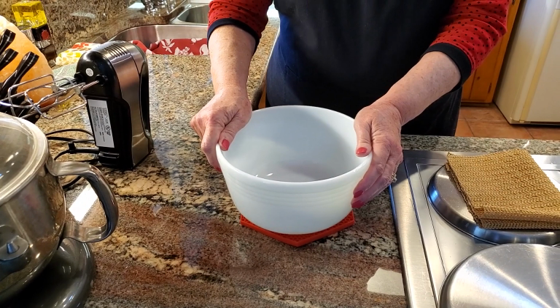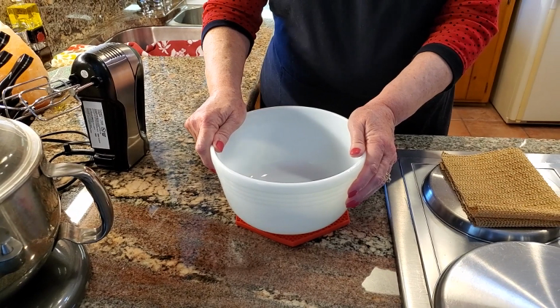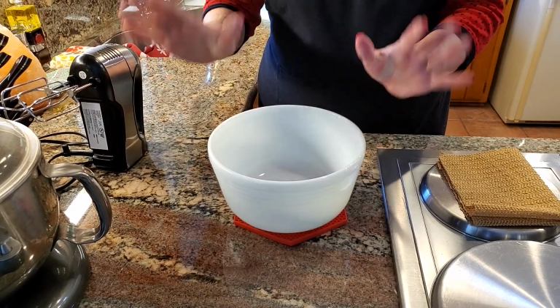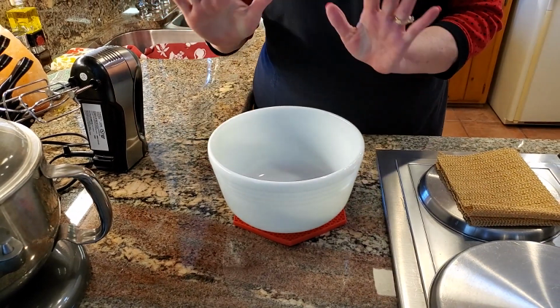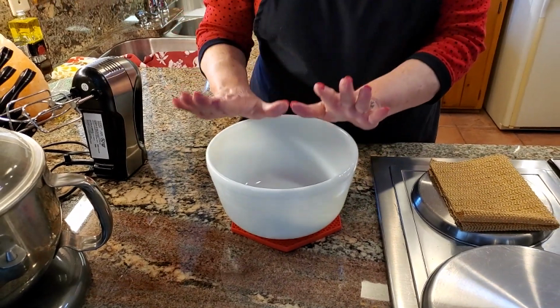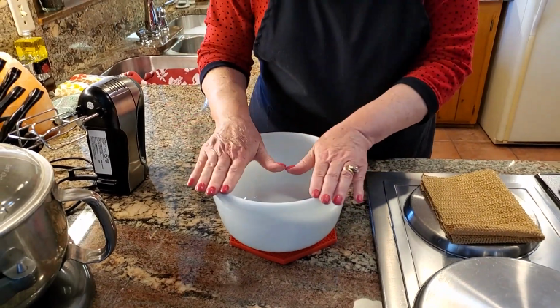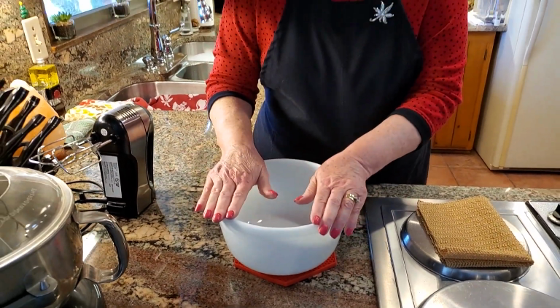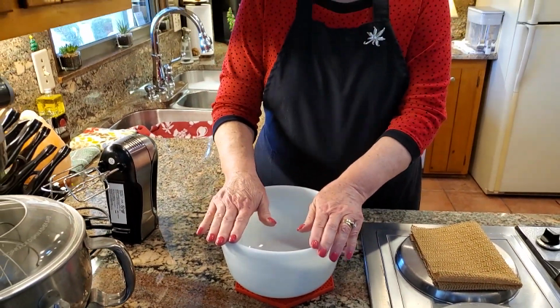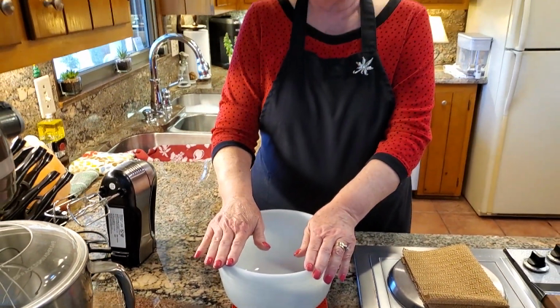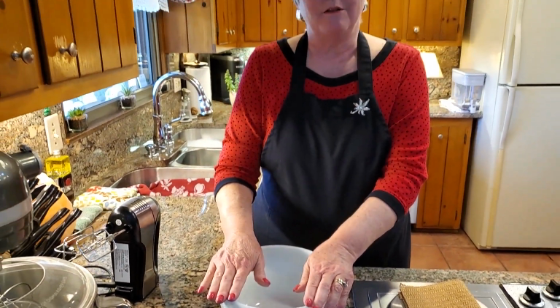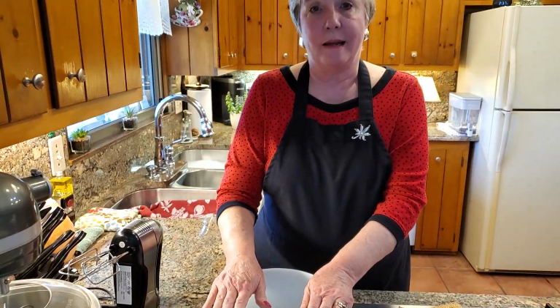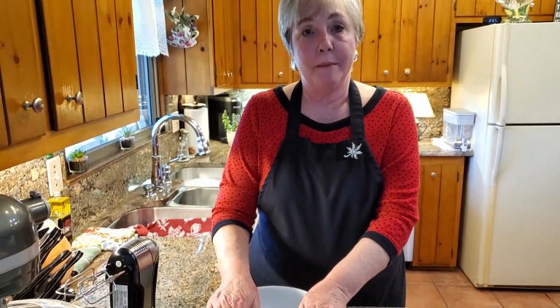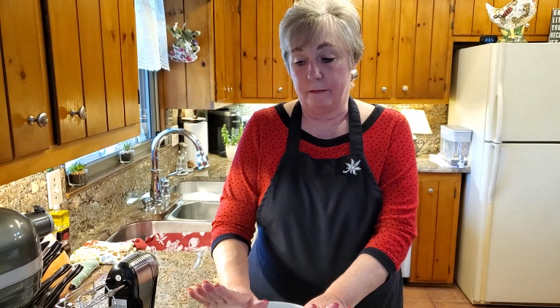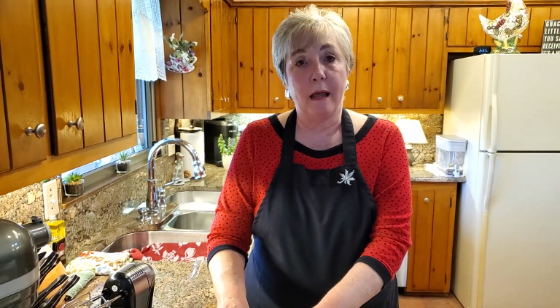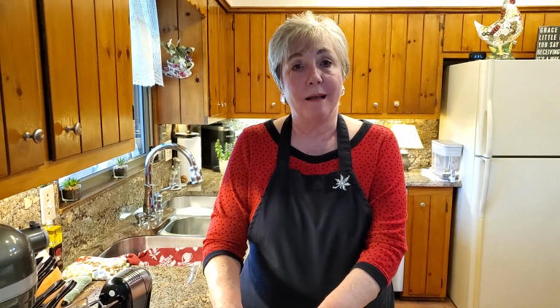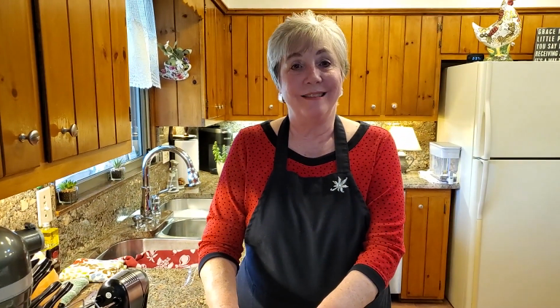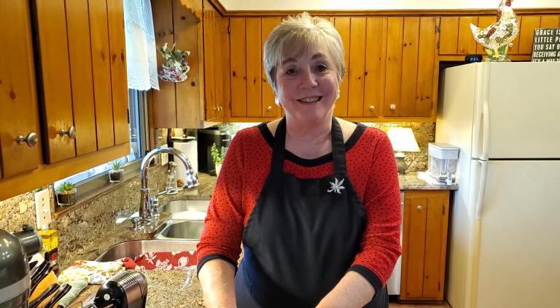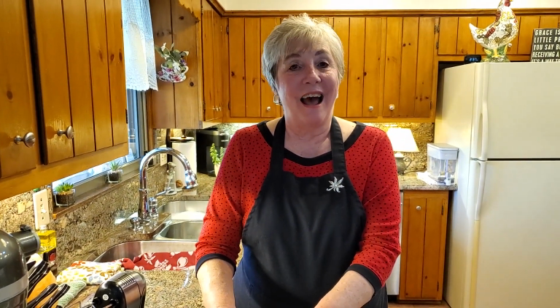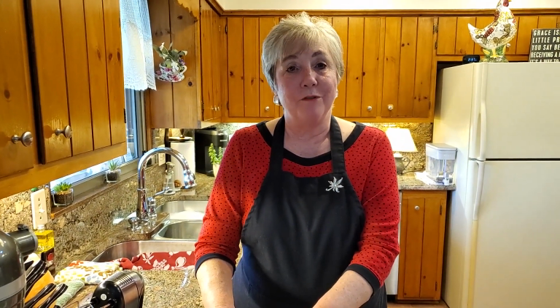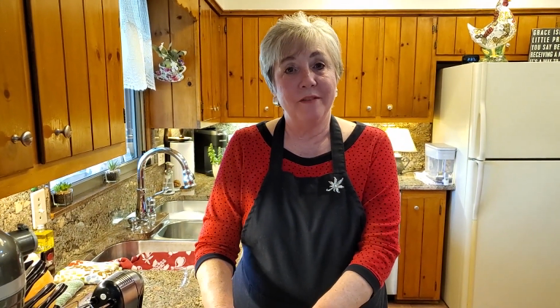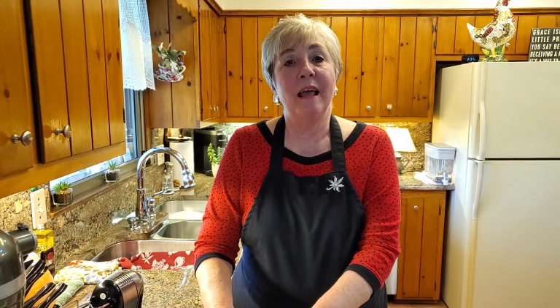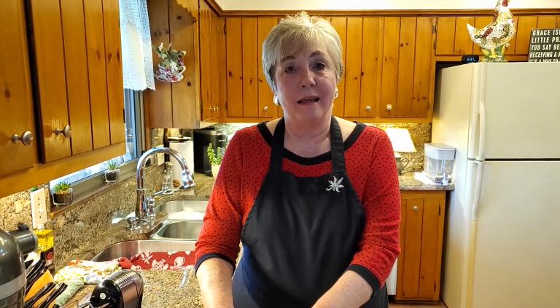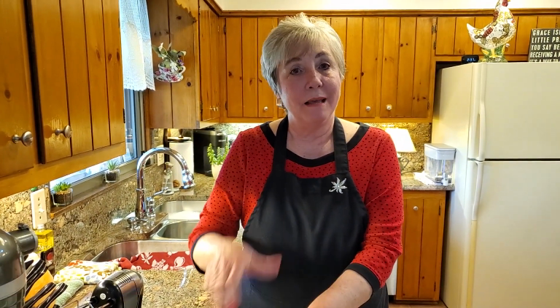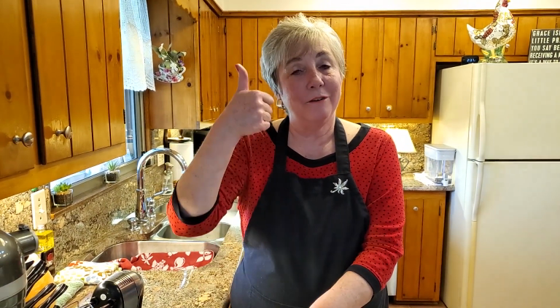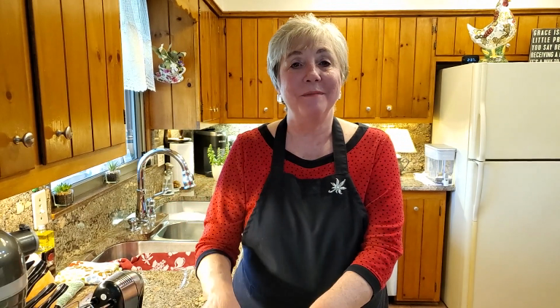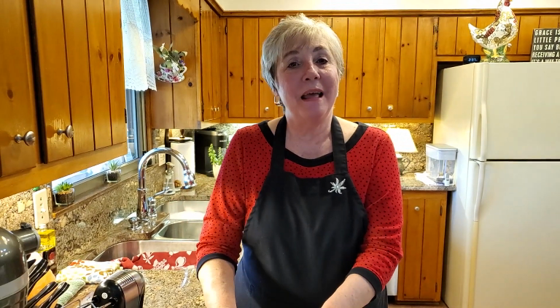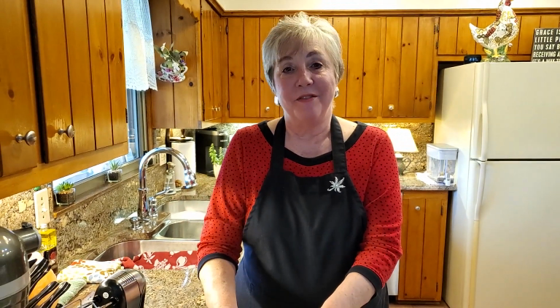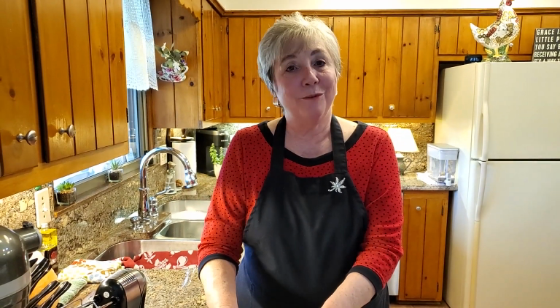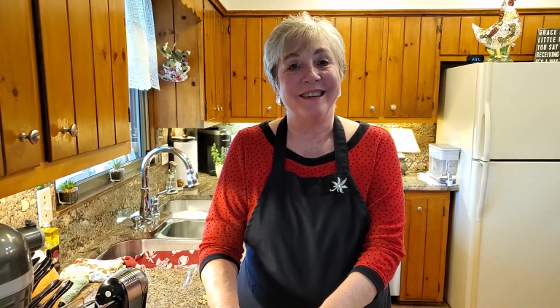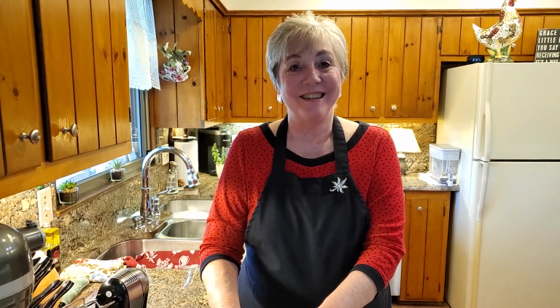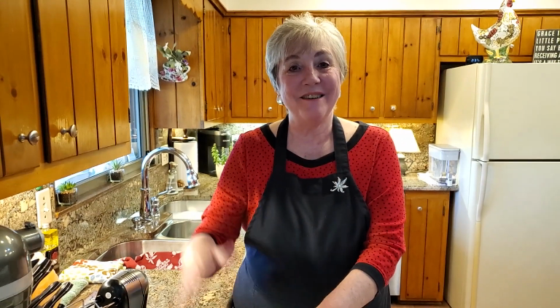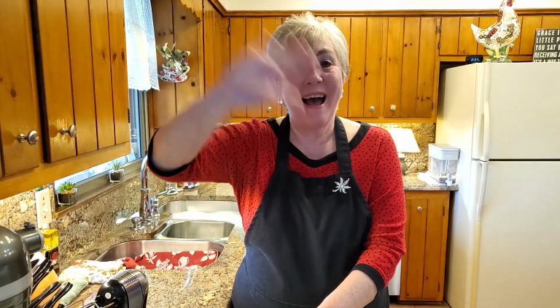I hope you've enjoyed this. And thank you, Betty Lou, for that tip — it's really helped me a lot in the kitchen. Give me a like or a thumbs up, and thanks for watching. Talk to you later. Bye-bye.